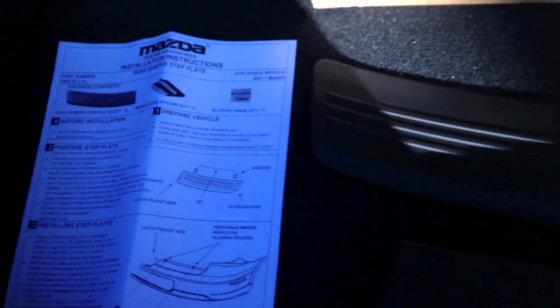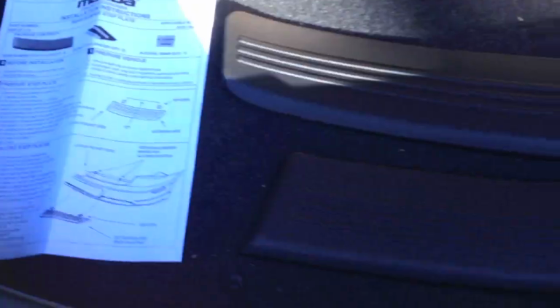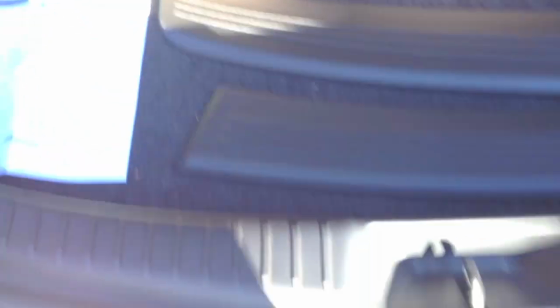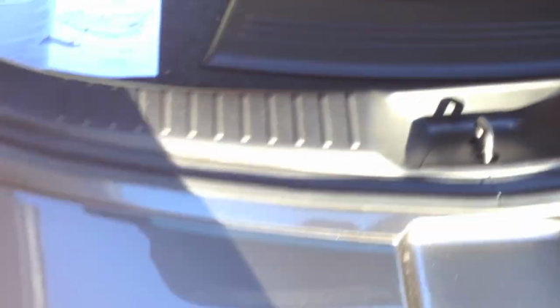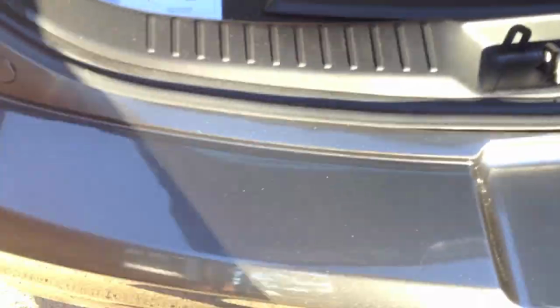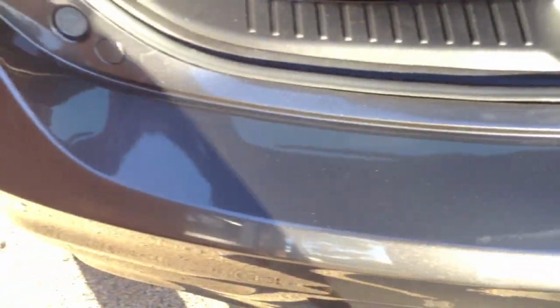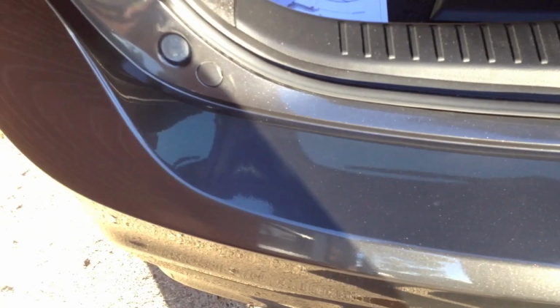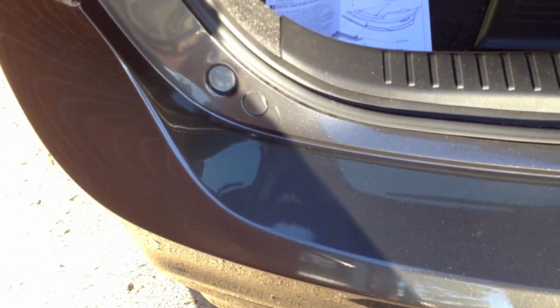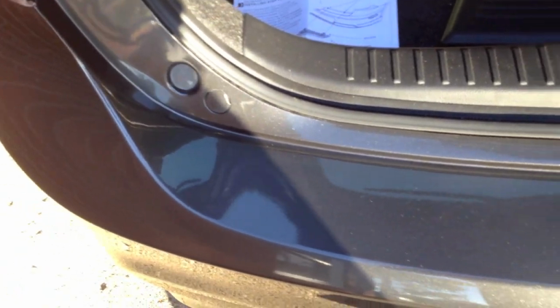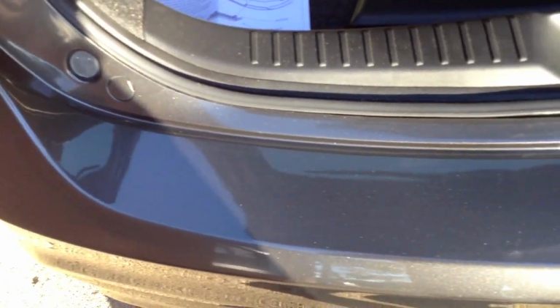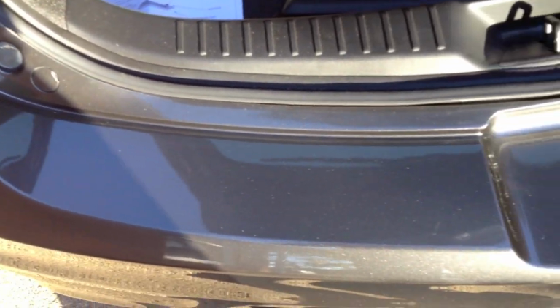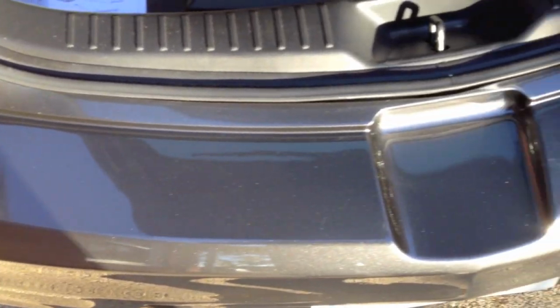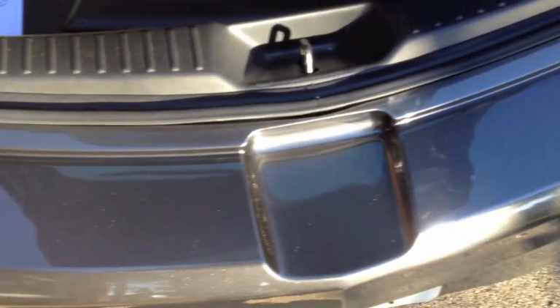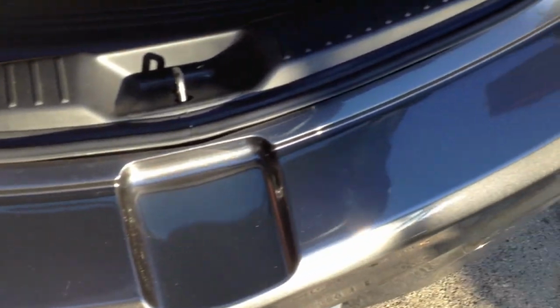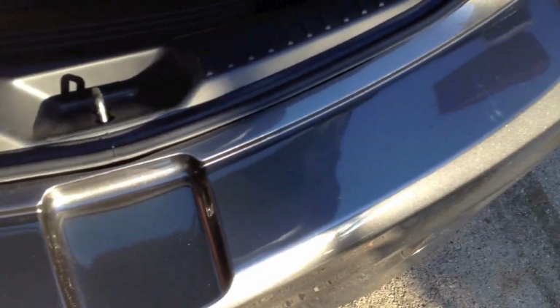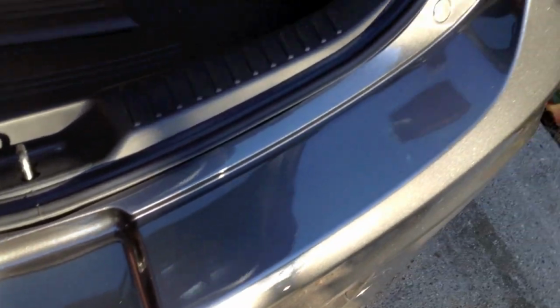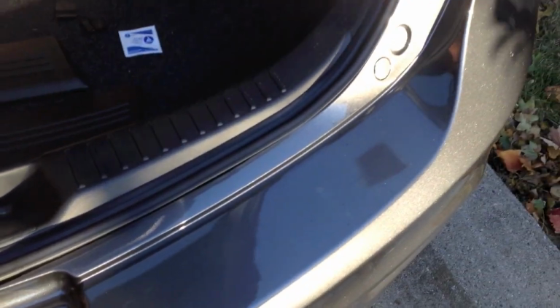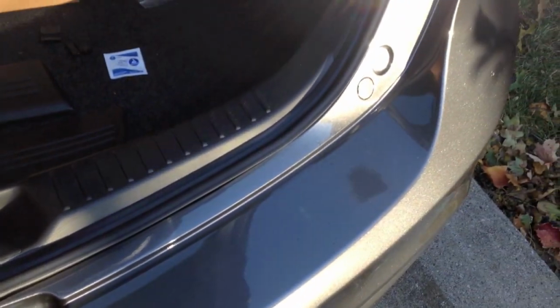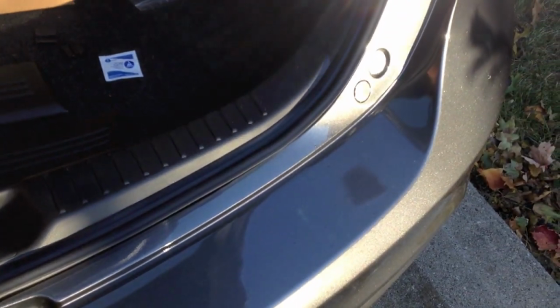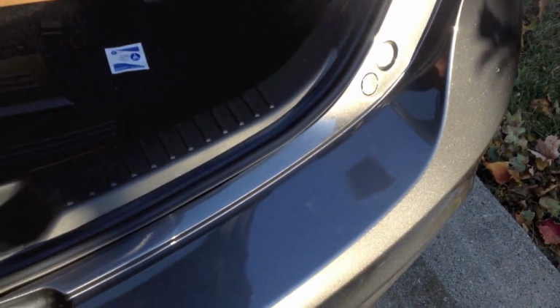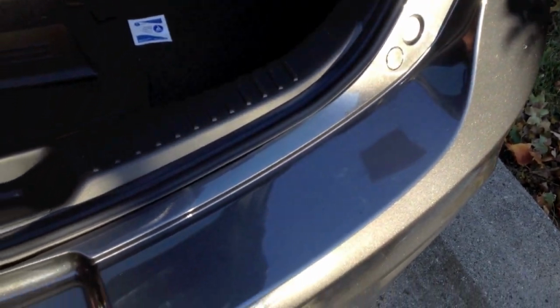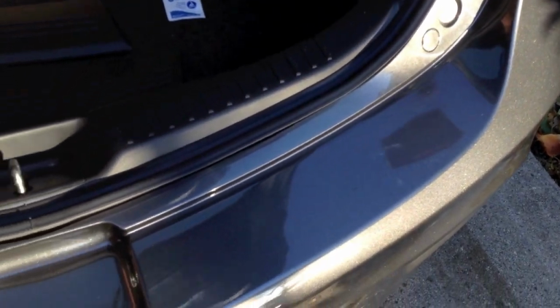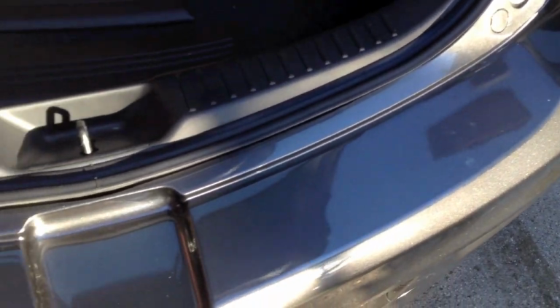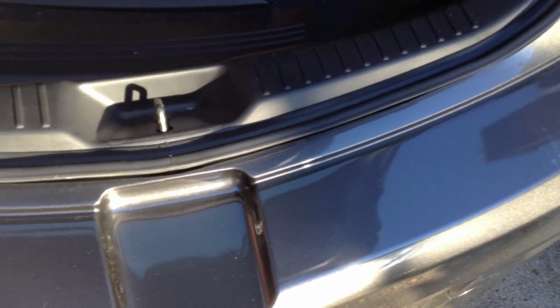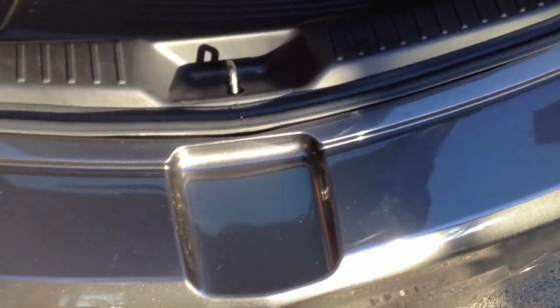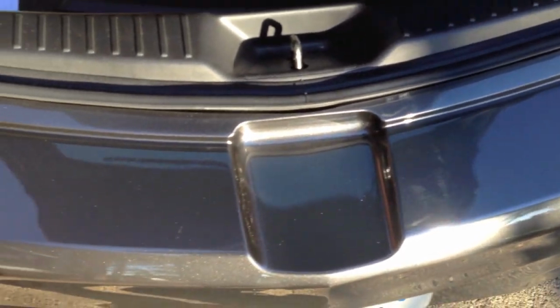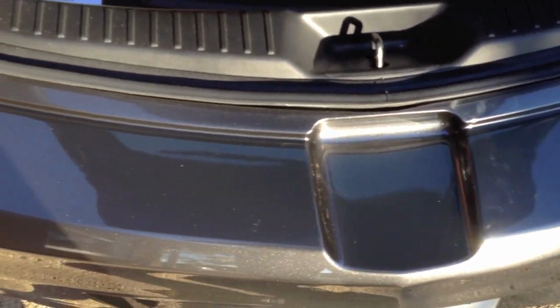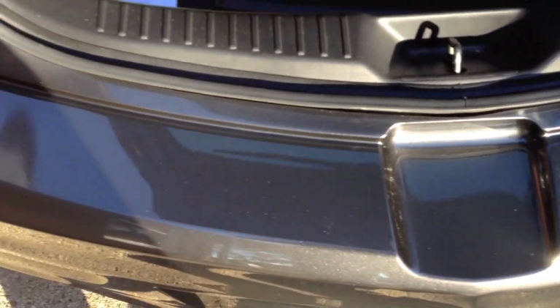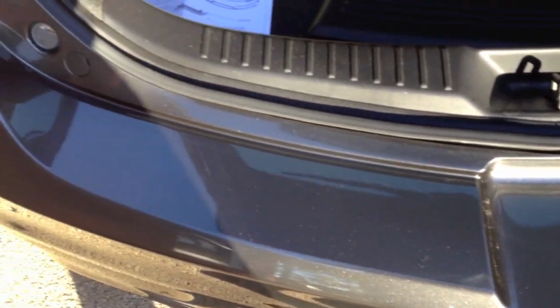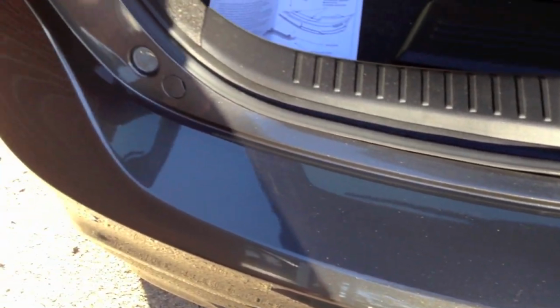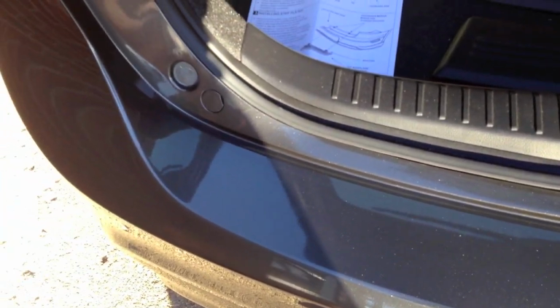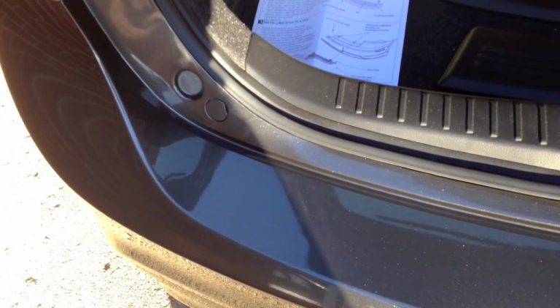First thing you're going to want to do is clean and prep the surface real nice. Make sure it's clean — use the alcohol swab to get any grease or other solvents that might be on the bumper itself.